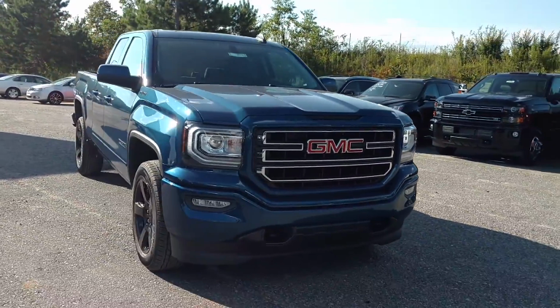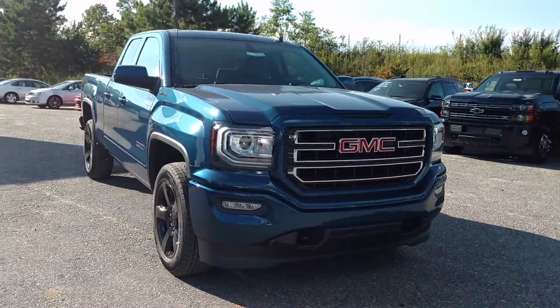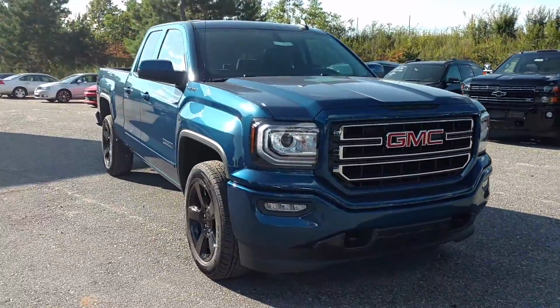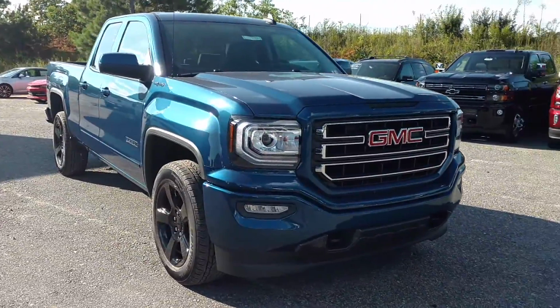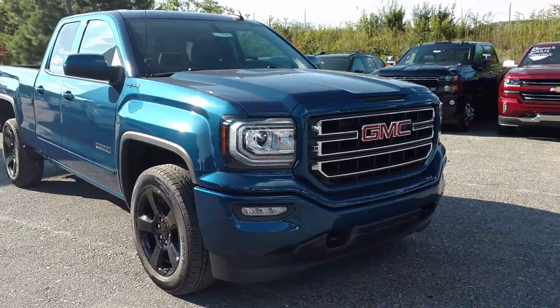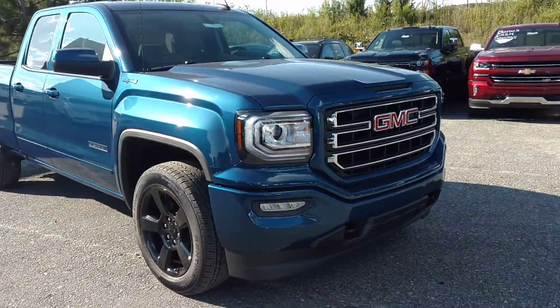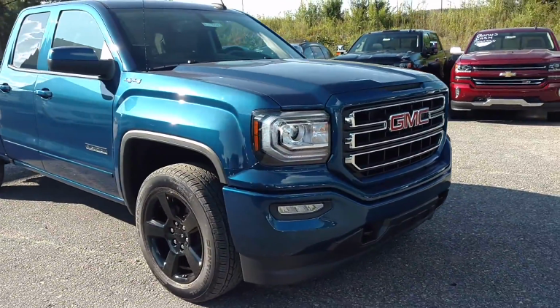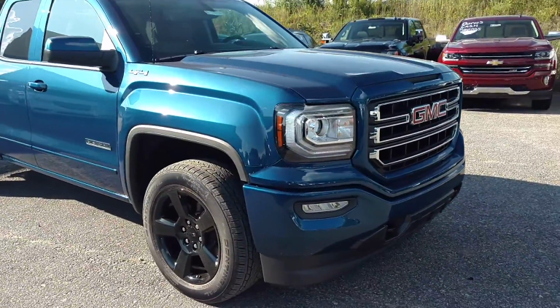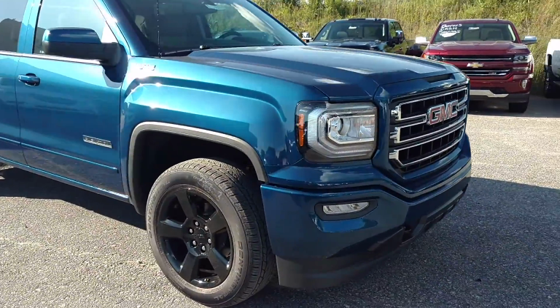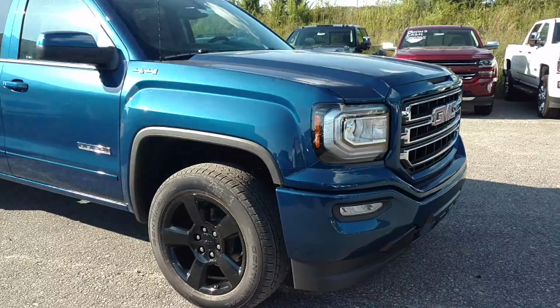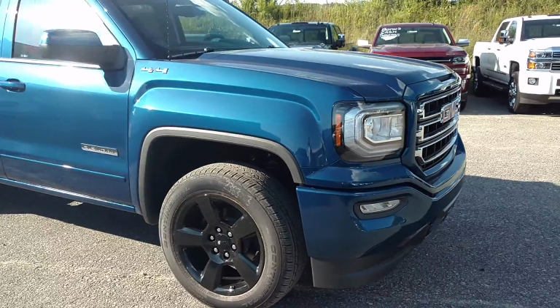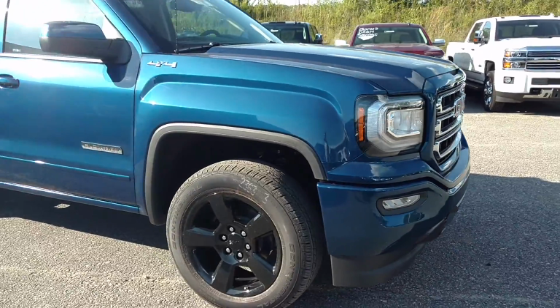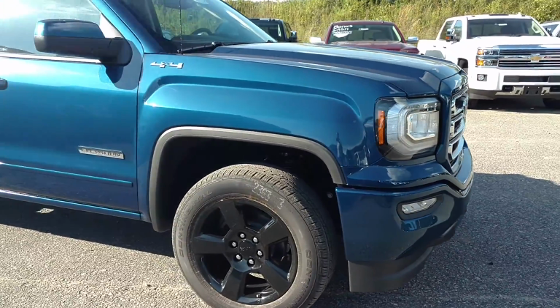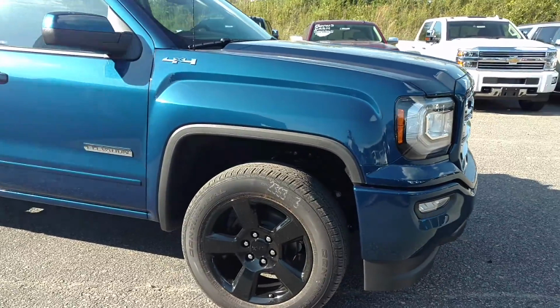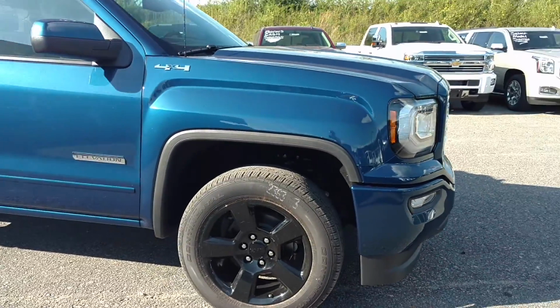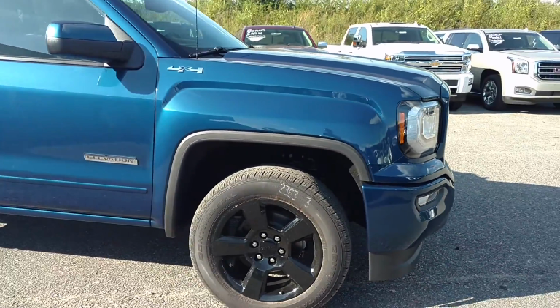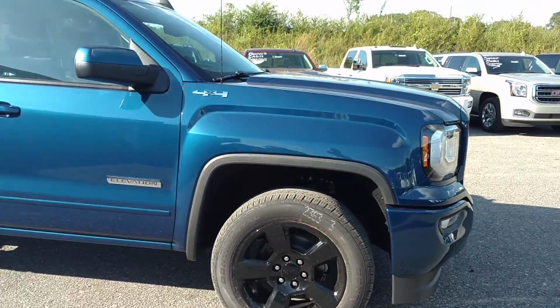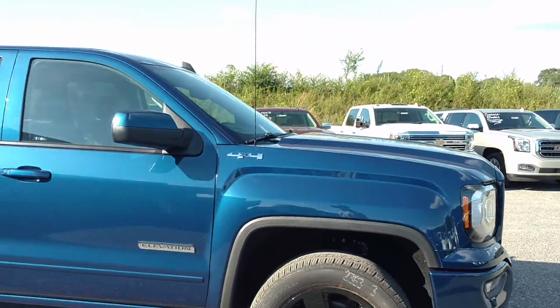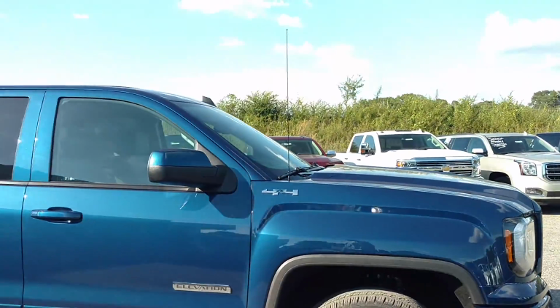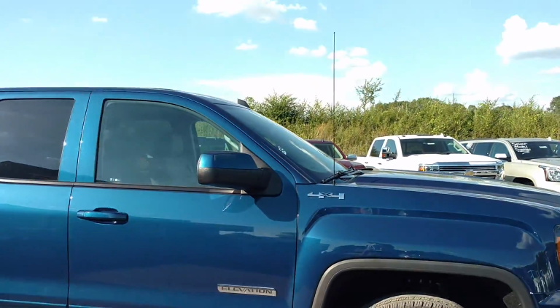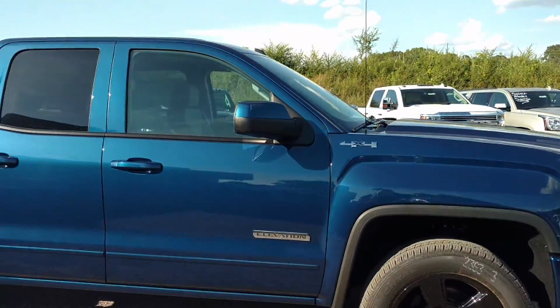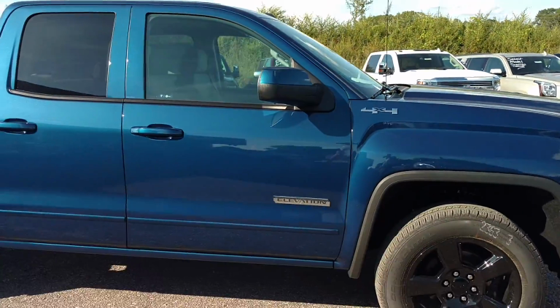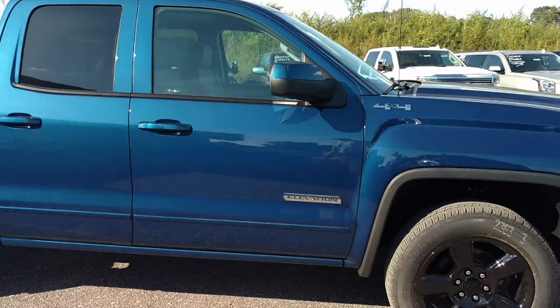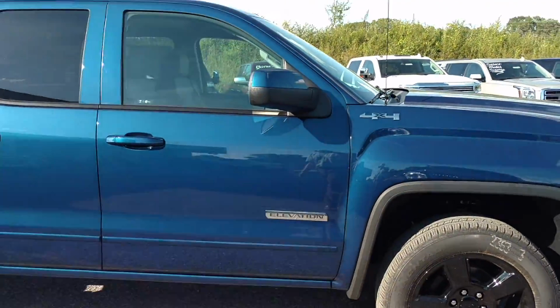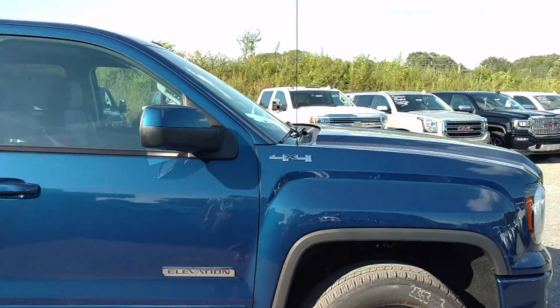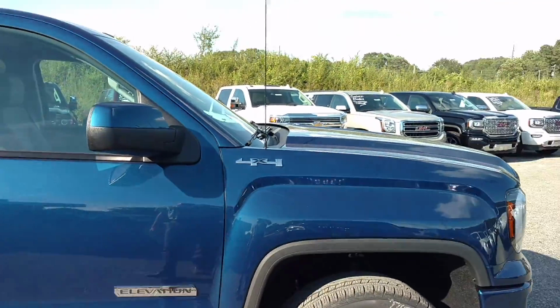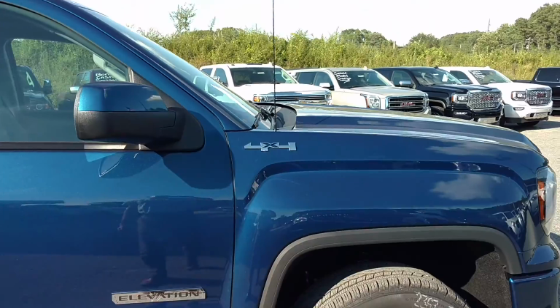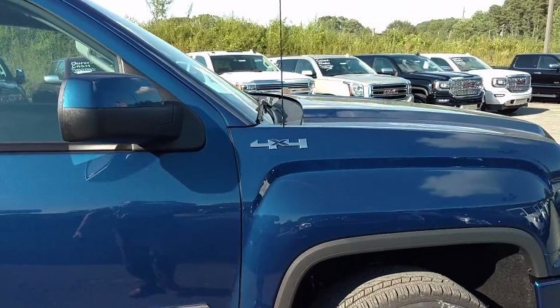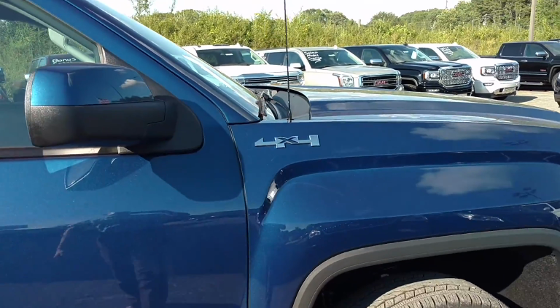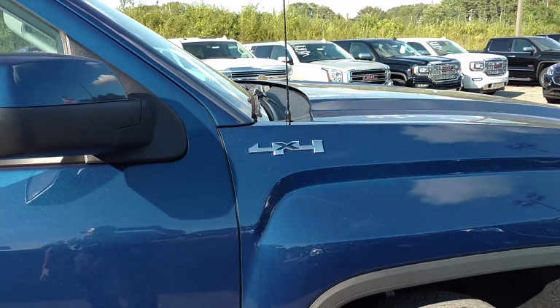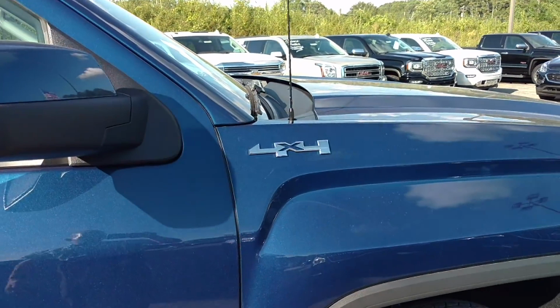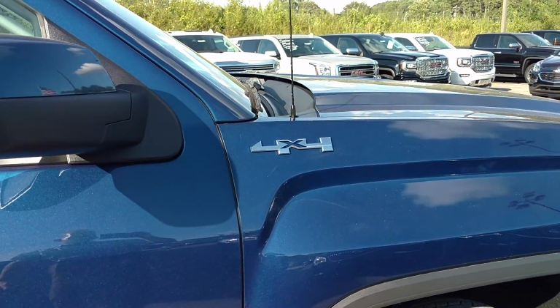This is the nice stone blue. It just came in and it hasn't even been cleaned yet. You got the four wheel drive emblem right there.